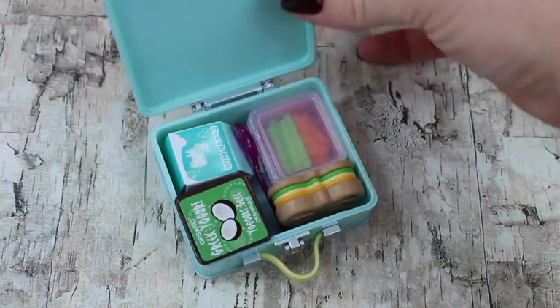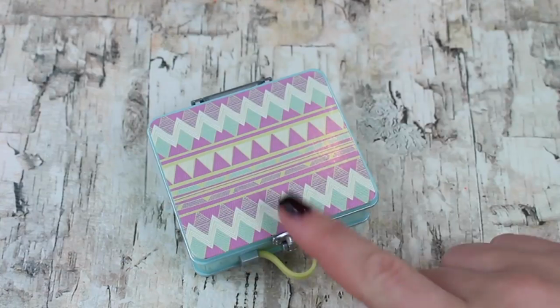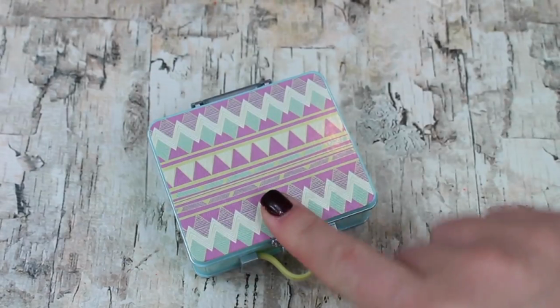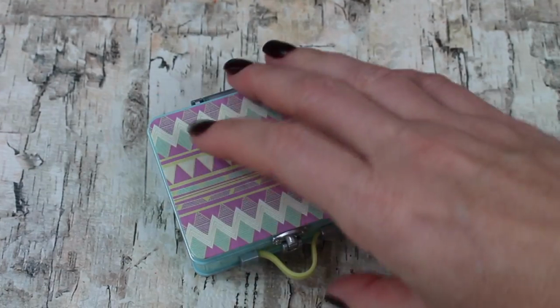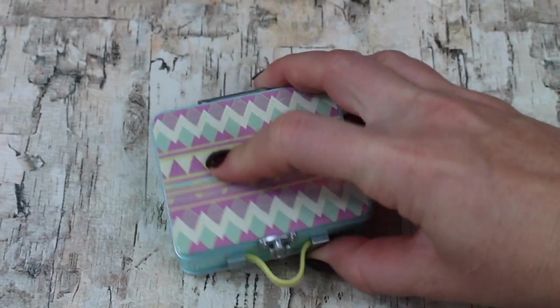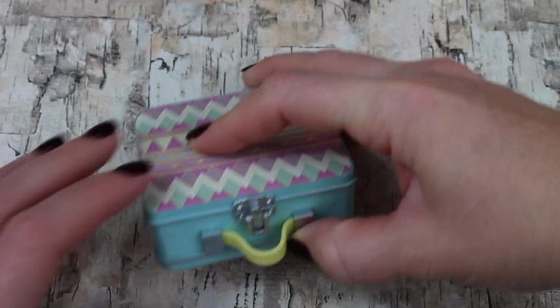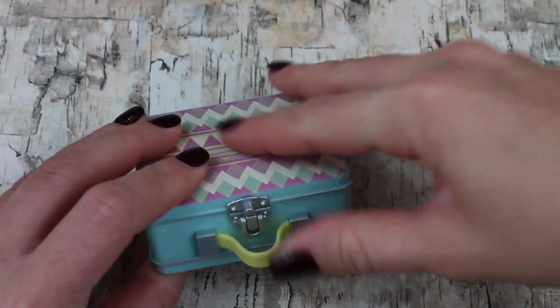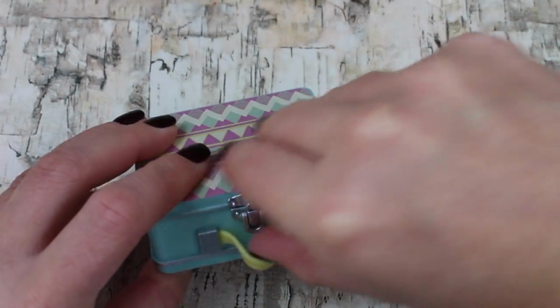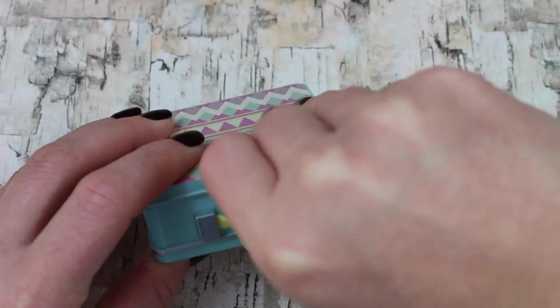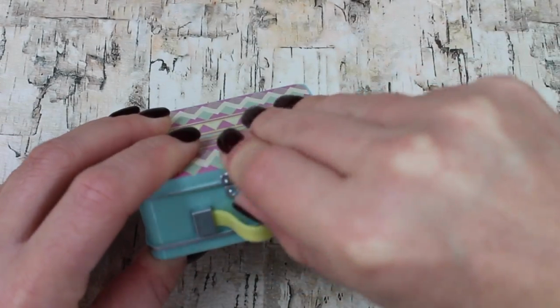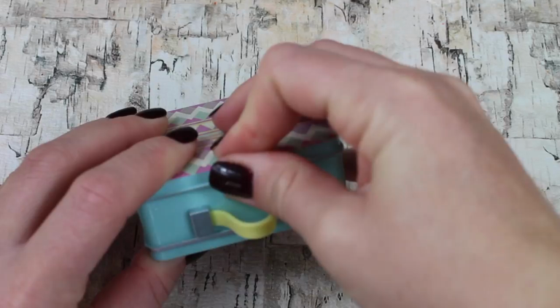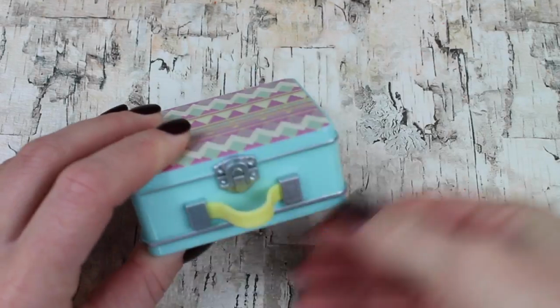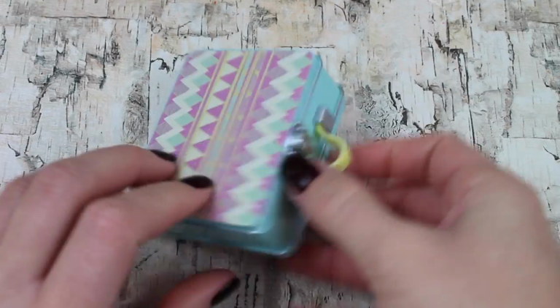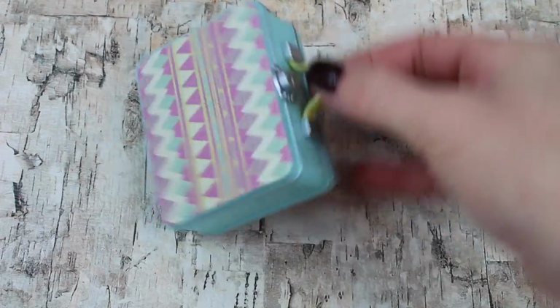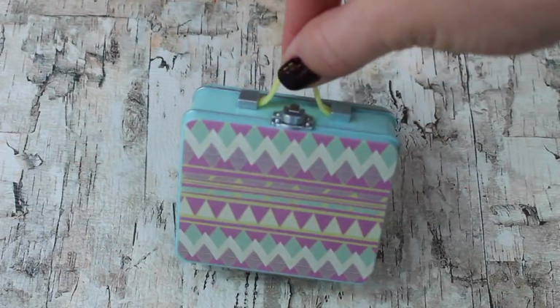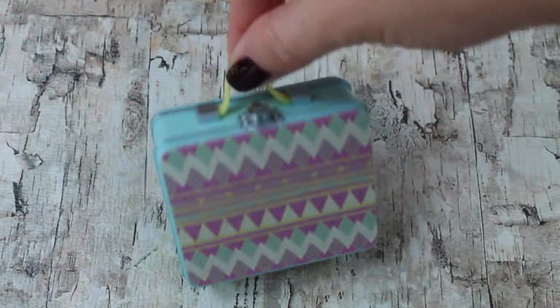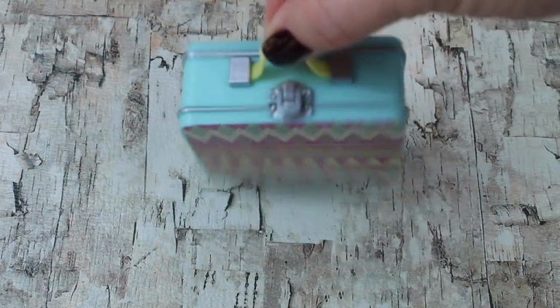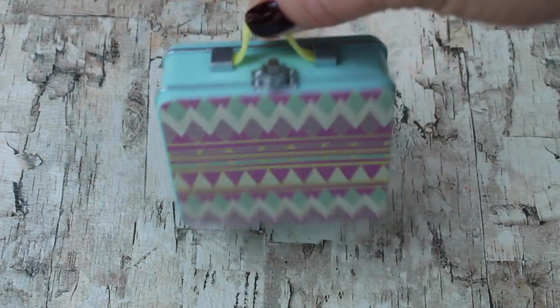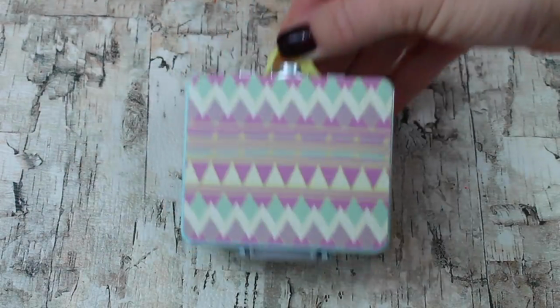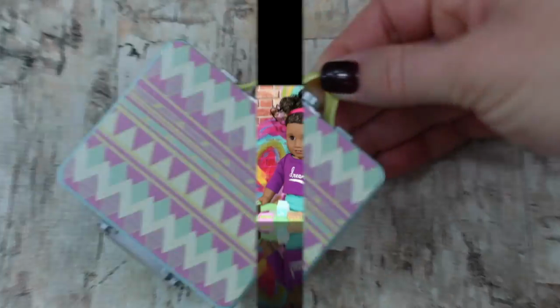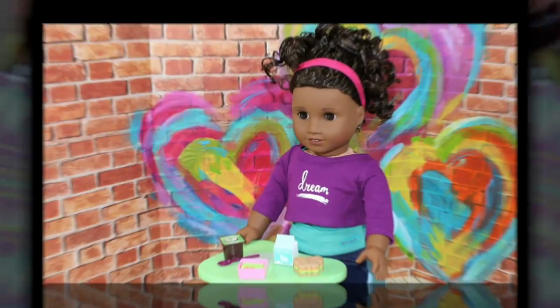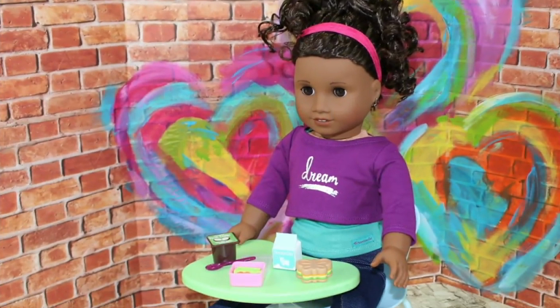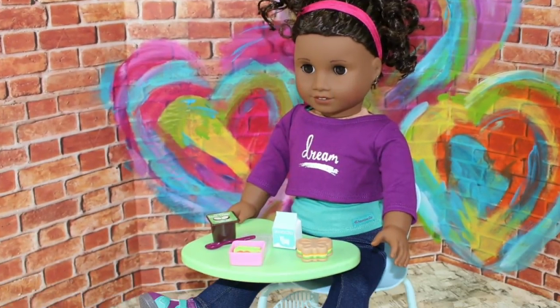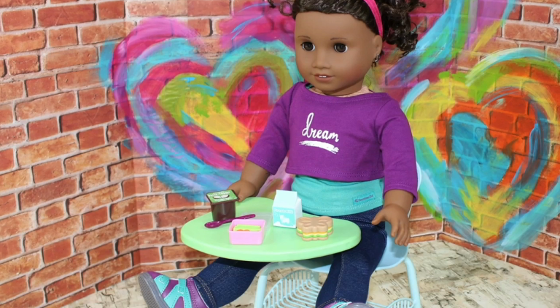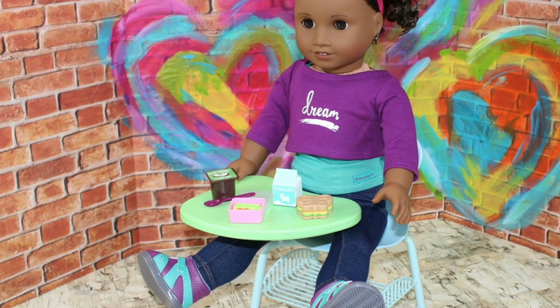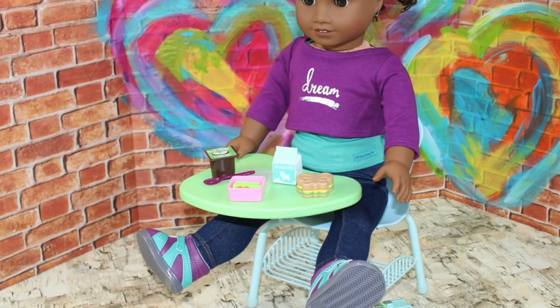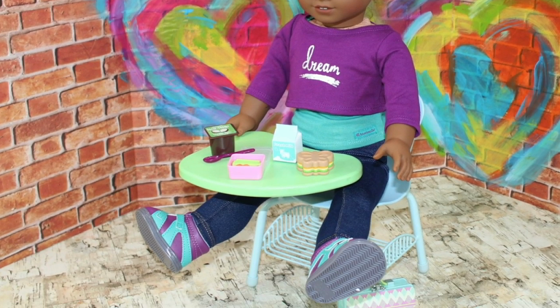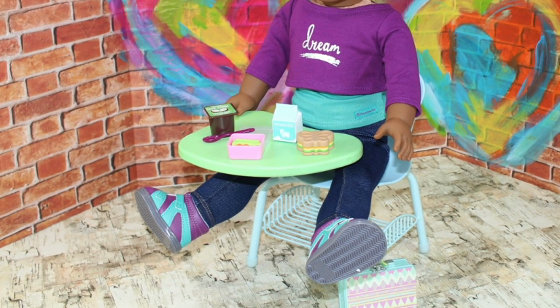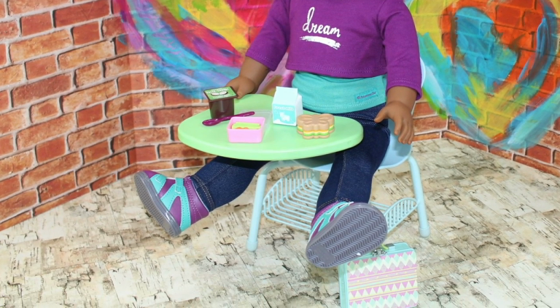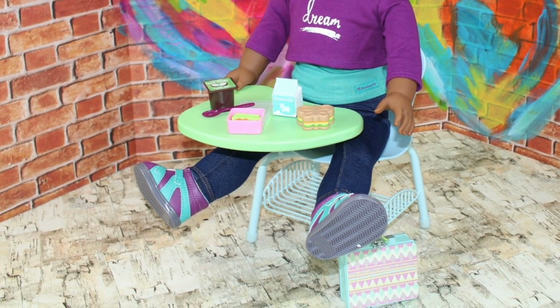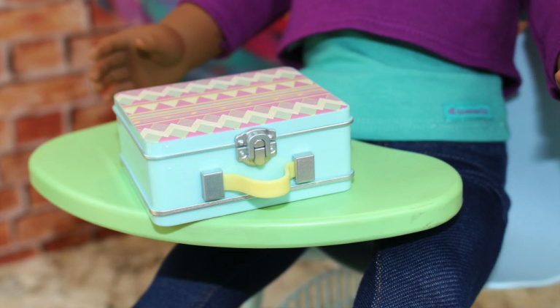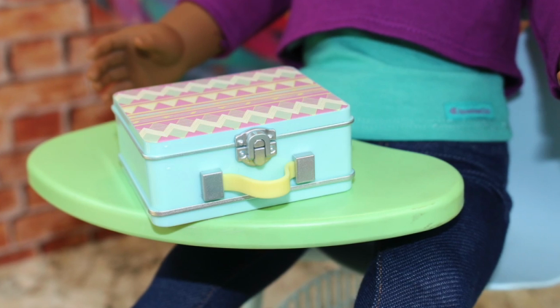Everything fits inside the lunchbox and it's perfect for your doll to take to school. Give us a thumbs up if your doll likes a homemade lunch, and leave us a comment with what items she likes to pack in it.